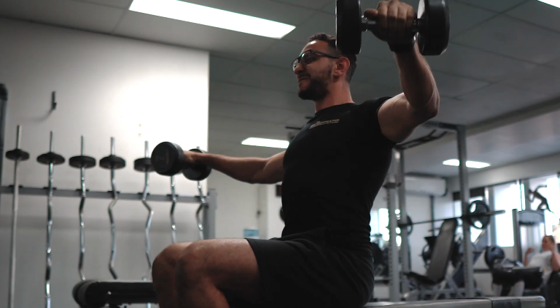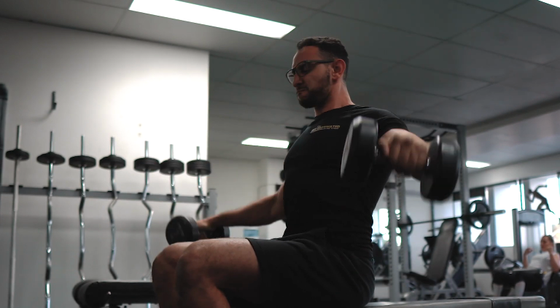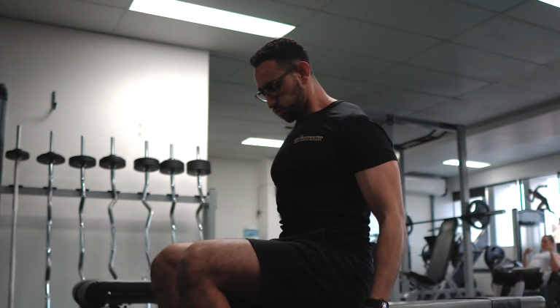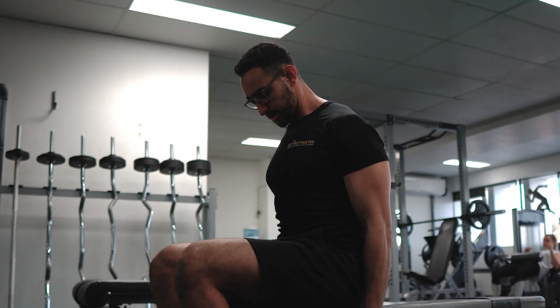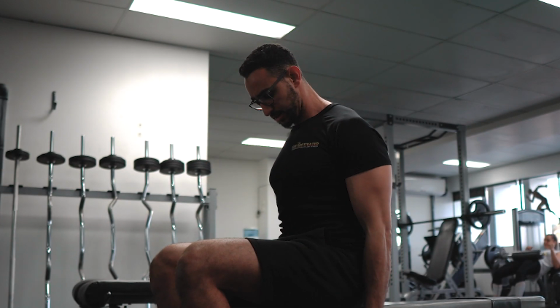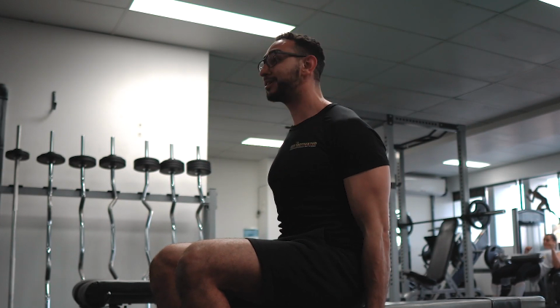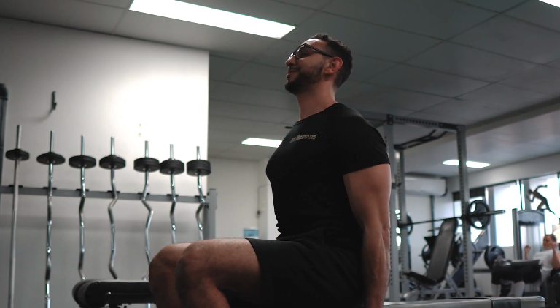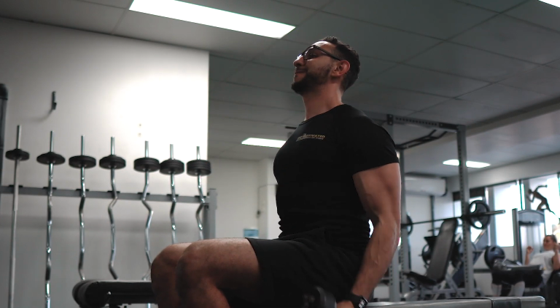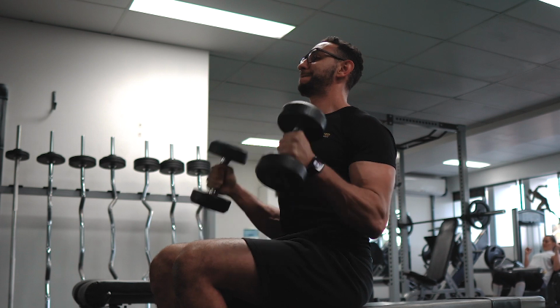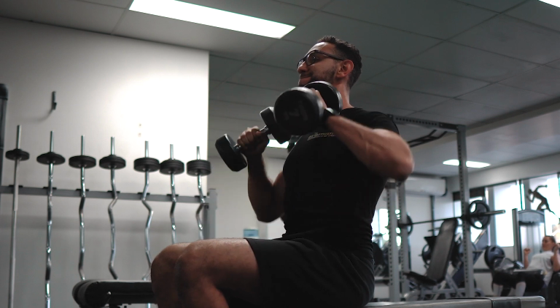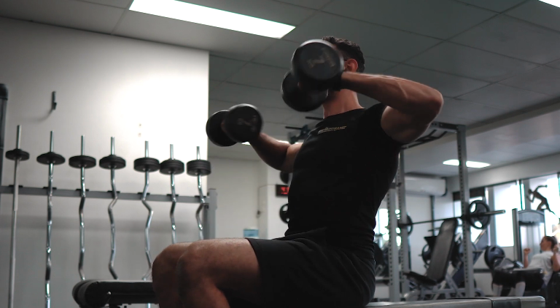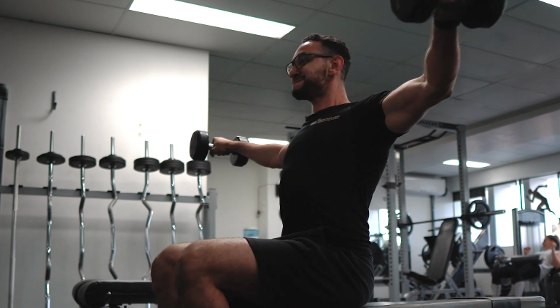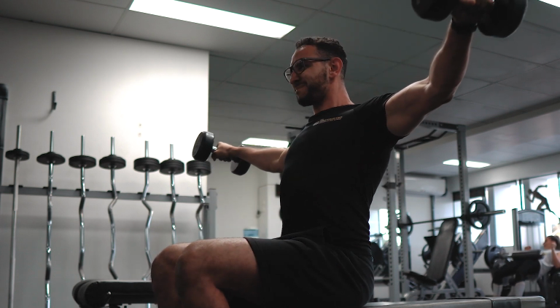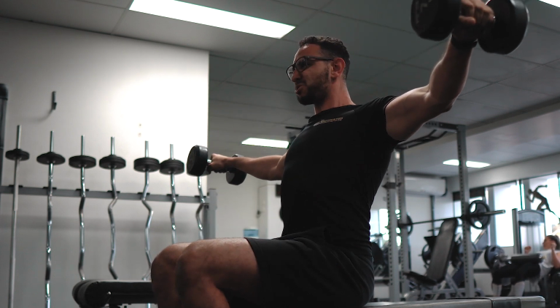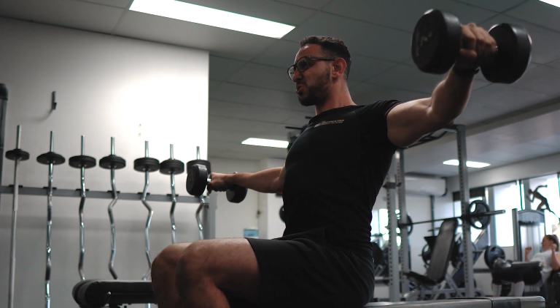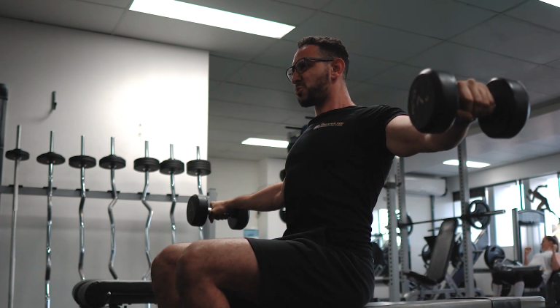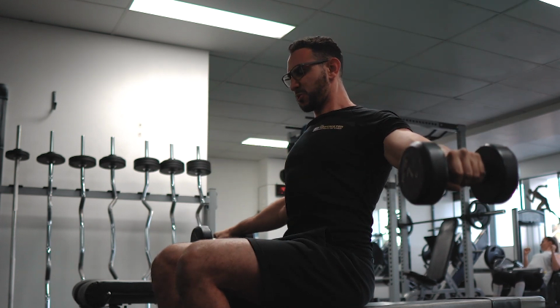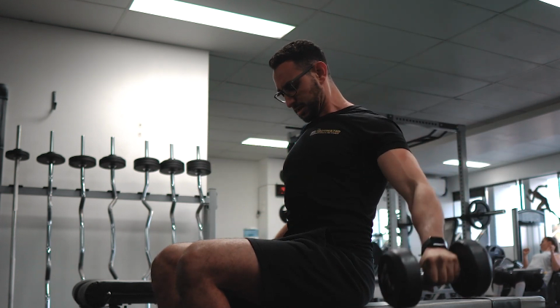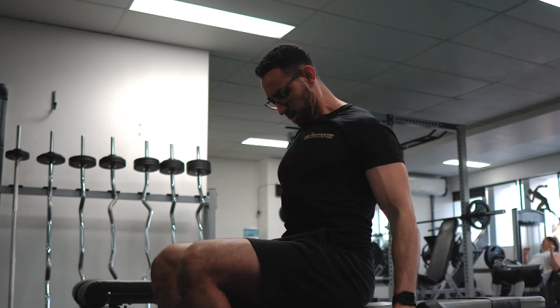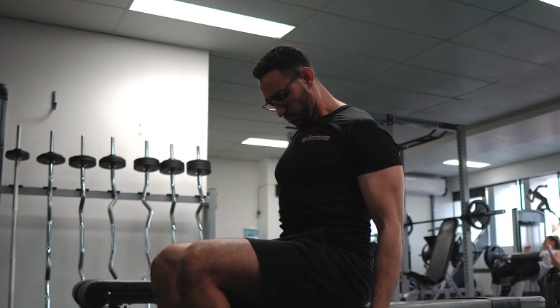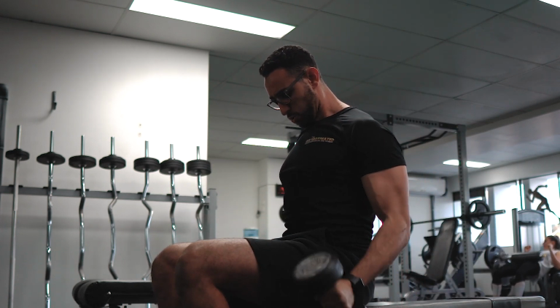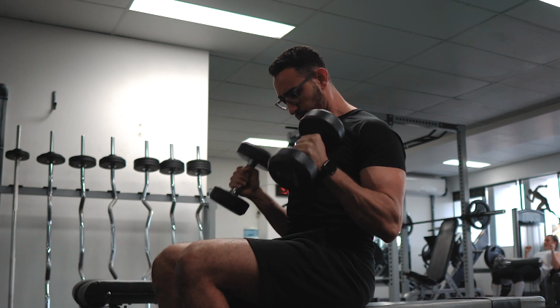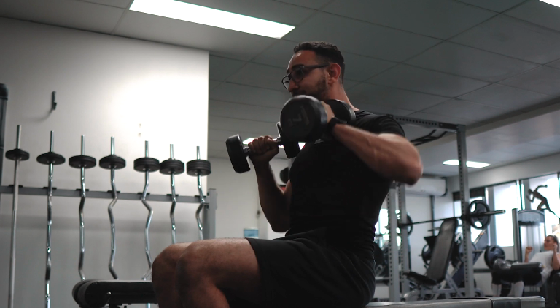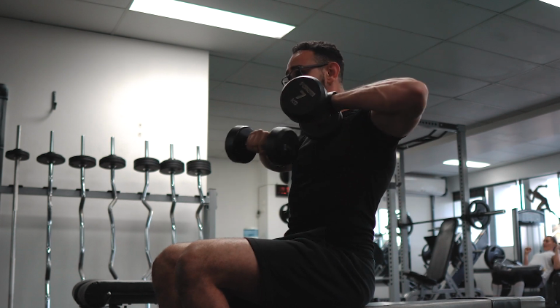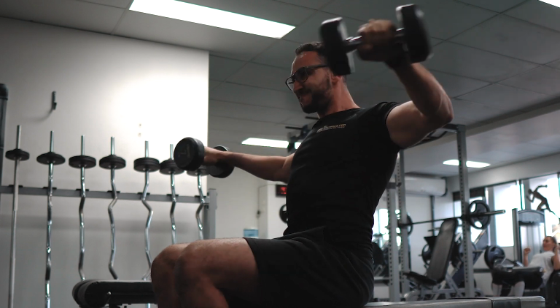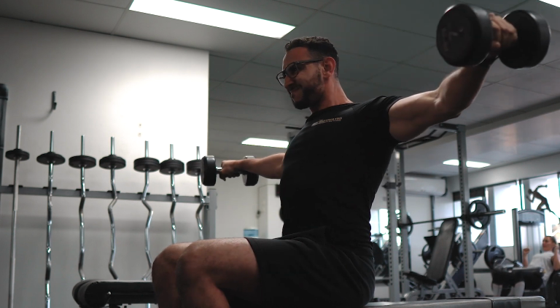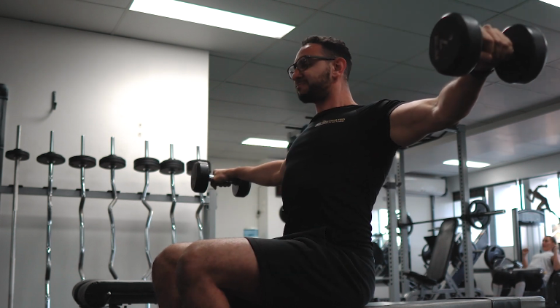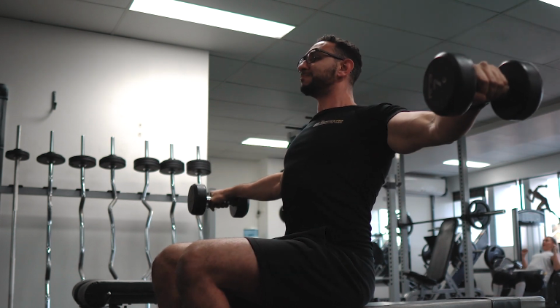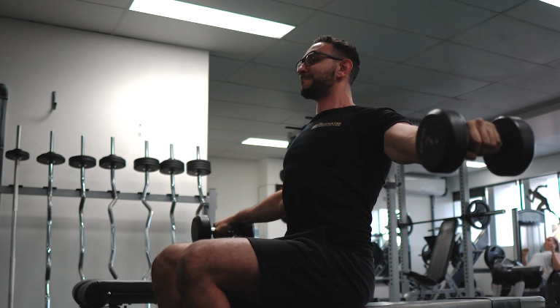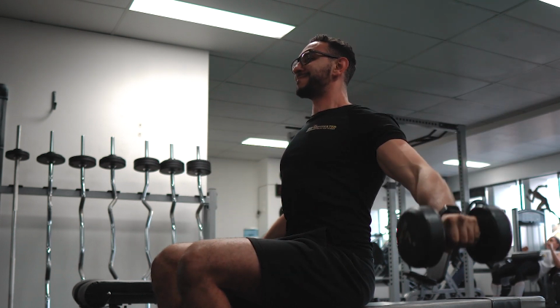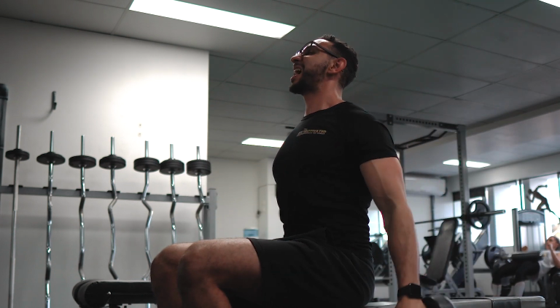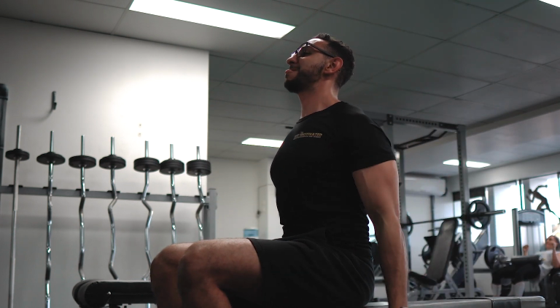Now what I'm going to do is take the muscles to extreme failure. So once I'm not able to lift the dumbbells anymore, I cheat my way up and control it on the way down.